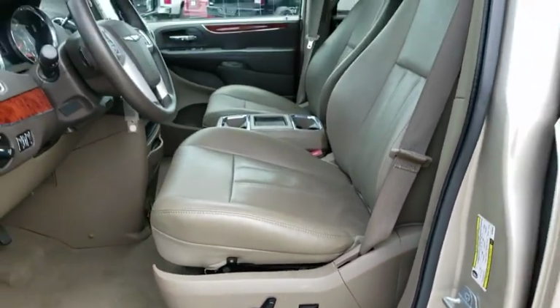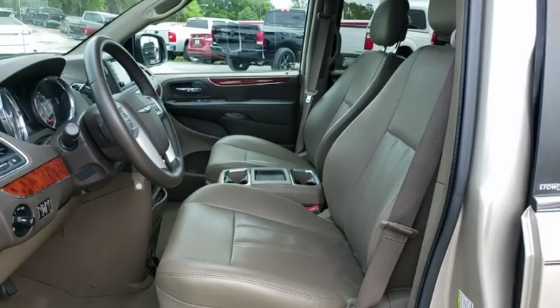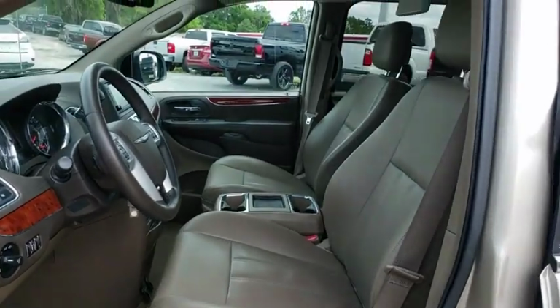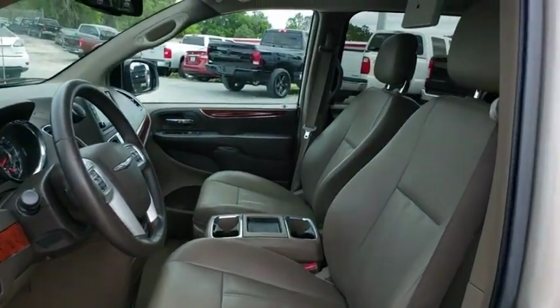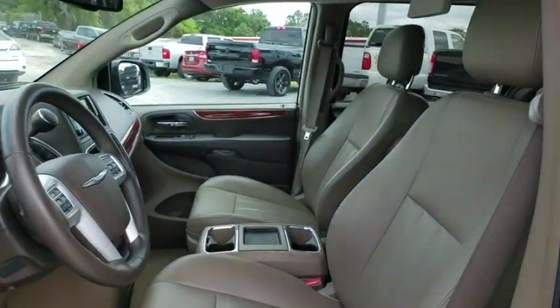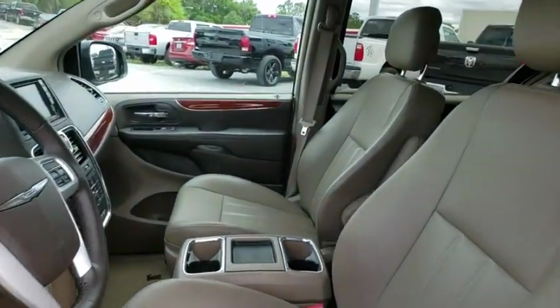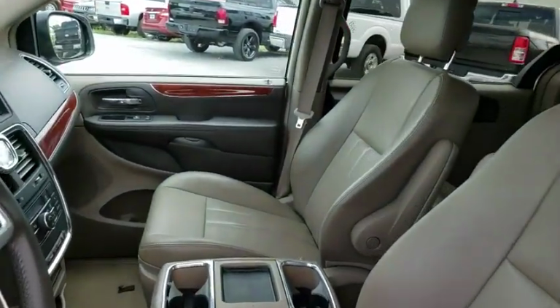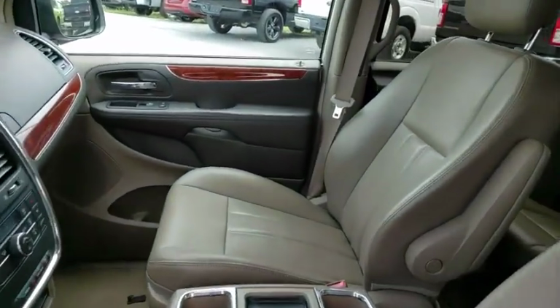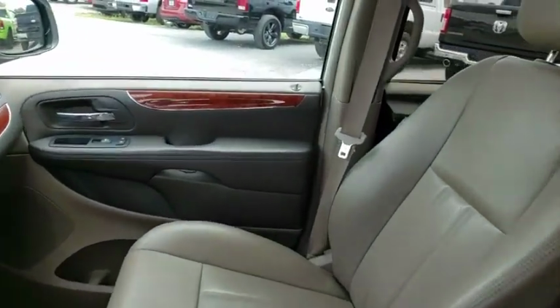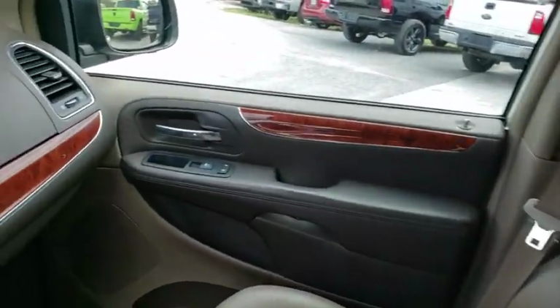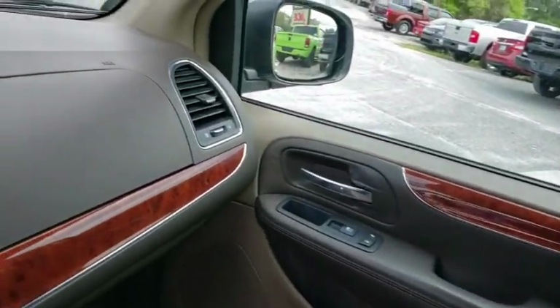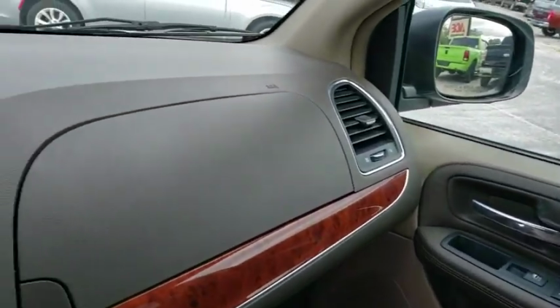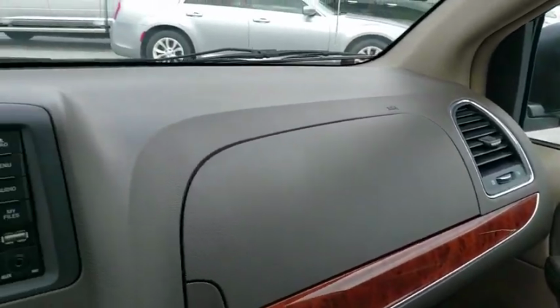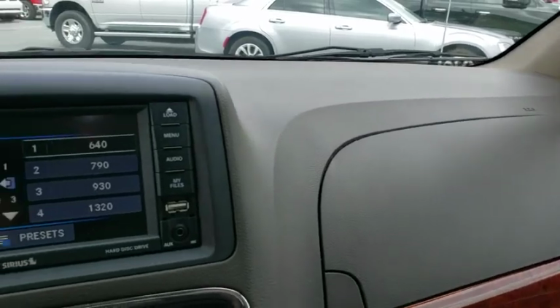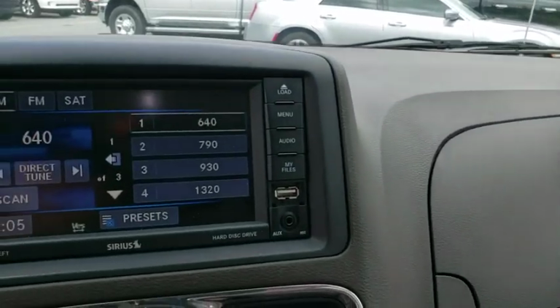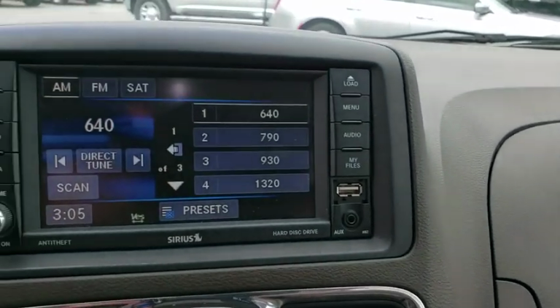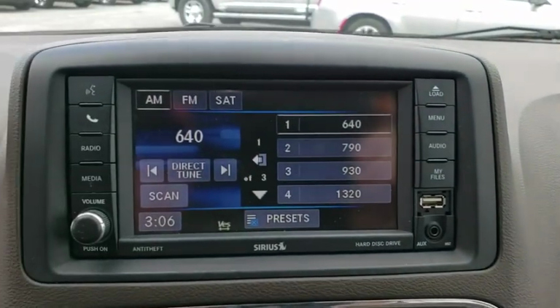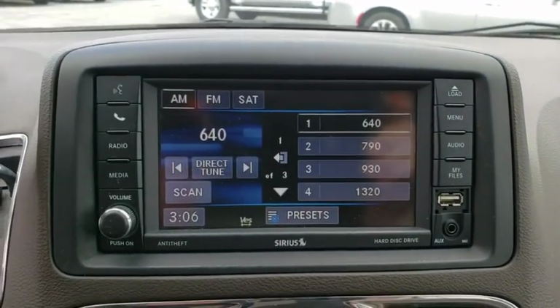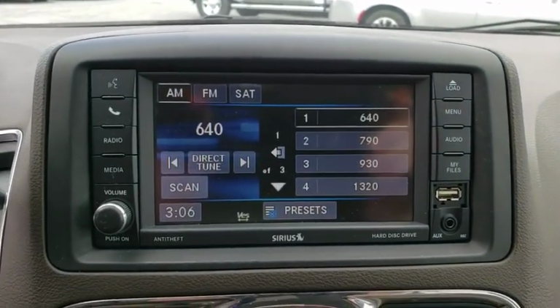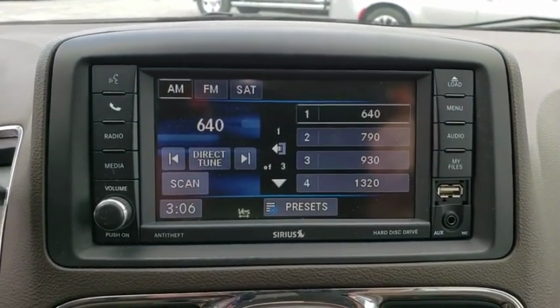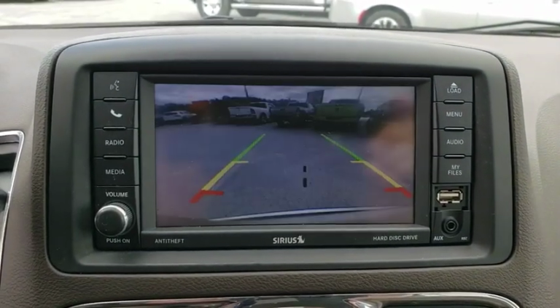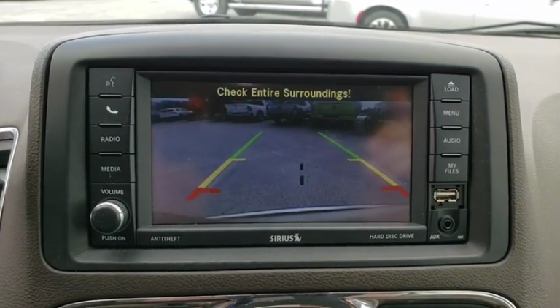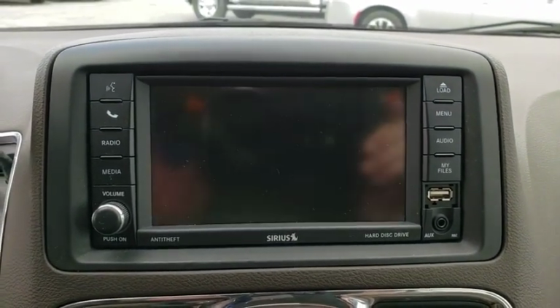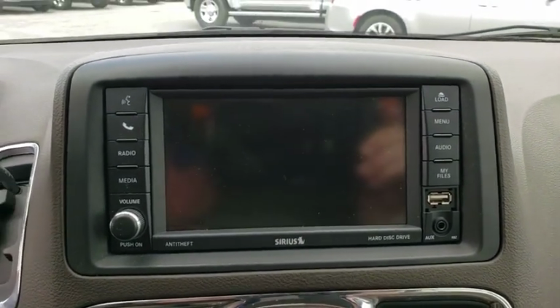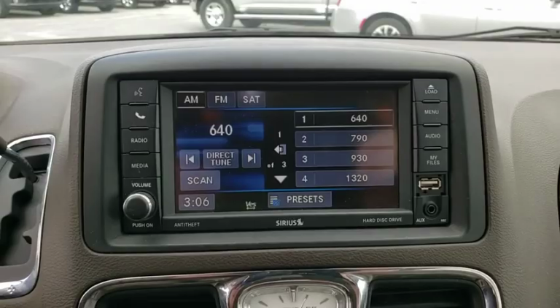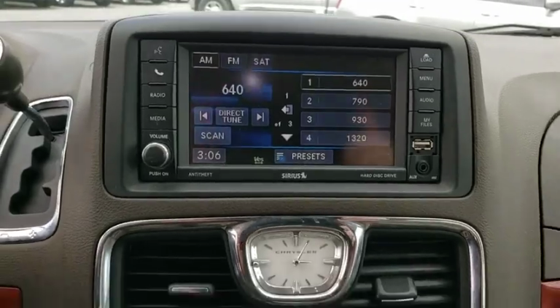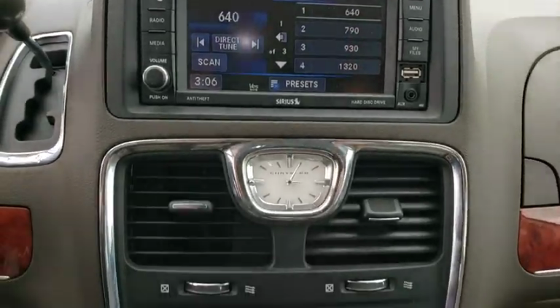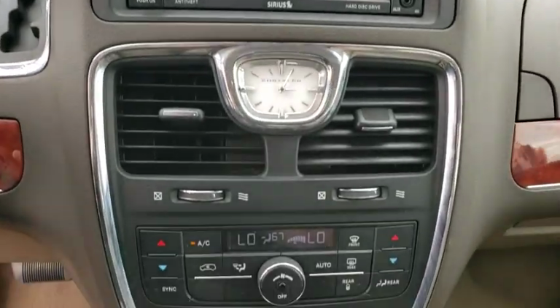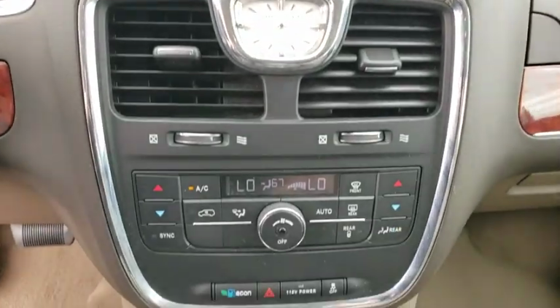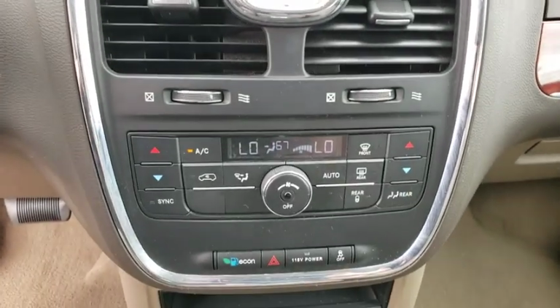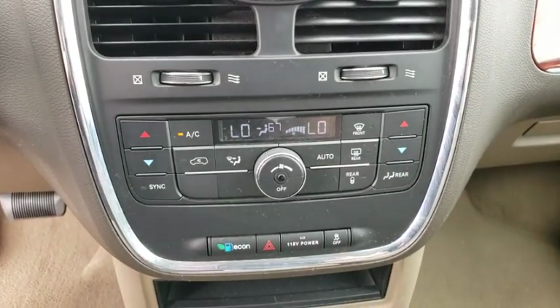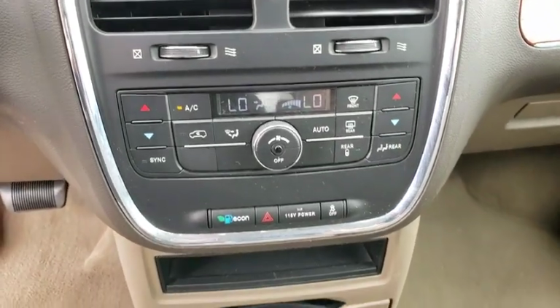Bluetooth, leather-wrapped steering wheel, adjustable steering wheel, power steering, floor mats, four-wheel disc brakes, auto-dimming rearview mirror, hard disc drive media storage, cruise control, aluminum wheels, front wheel drive, and climate control.